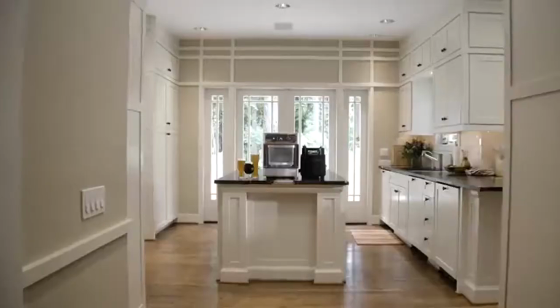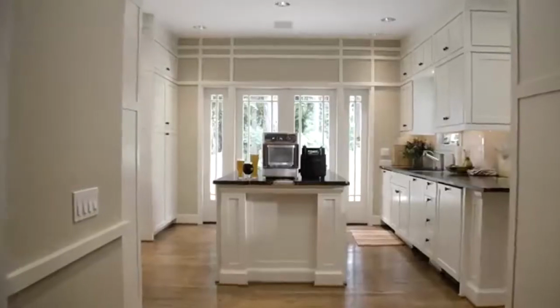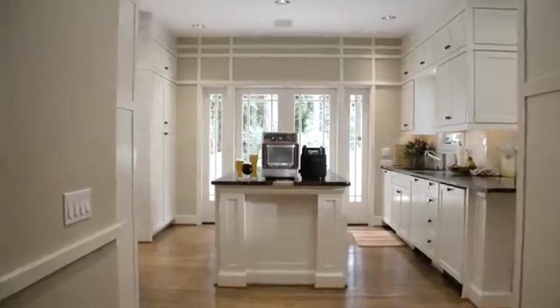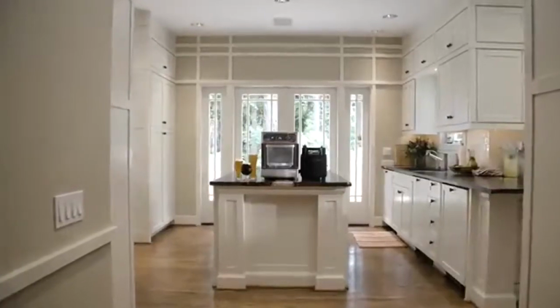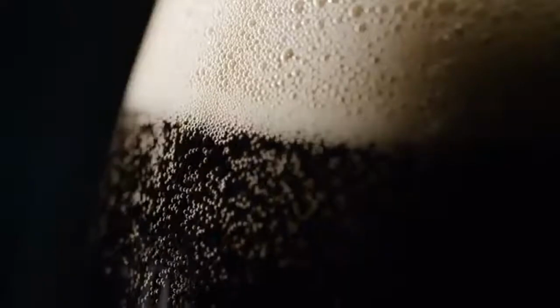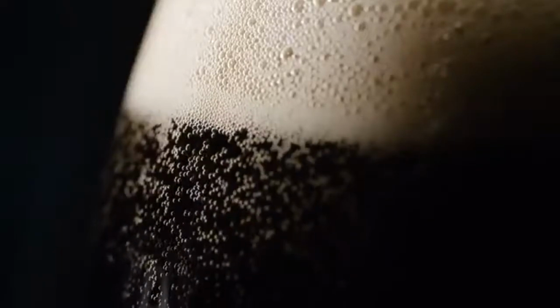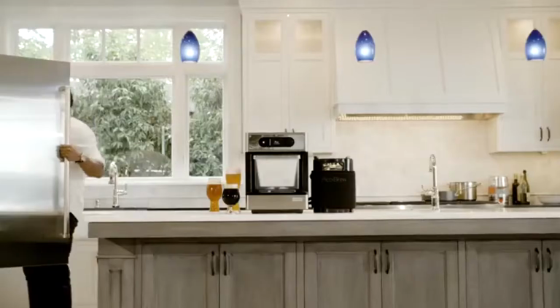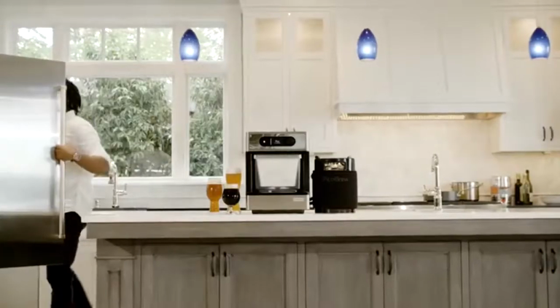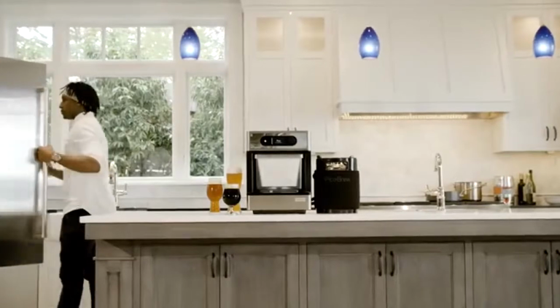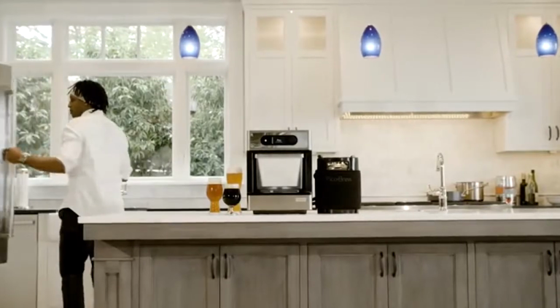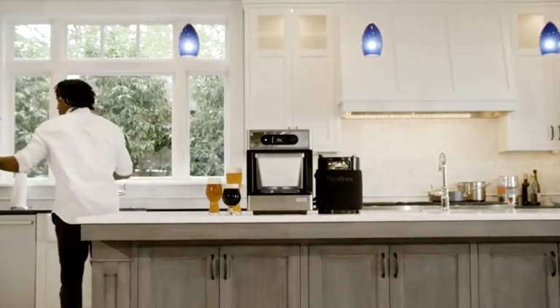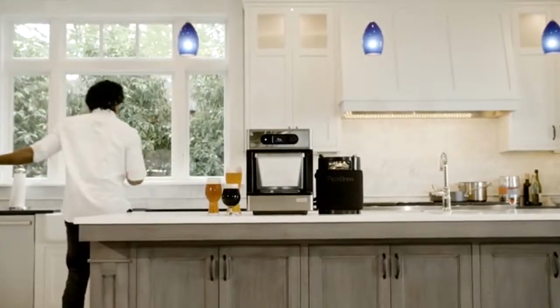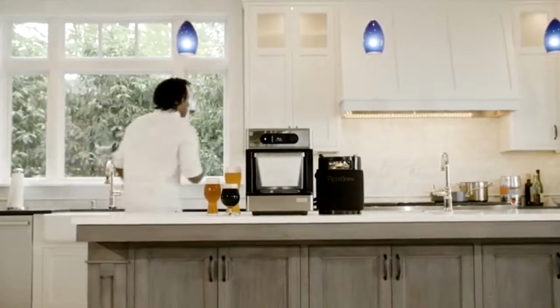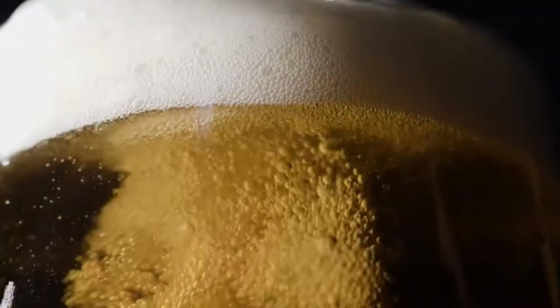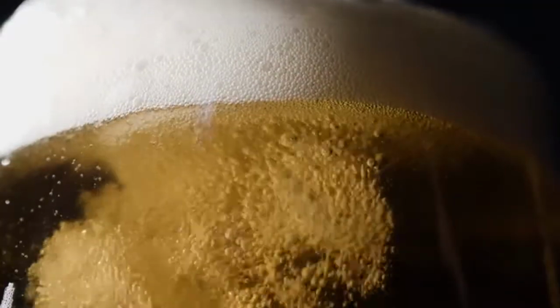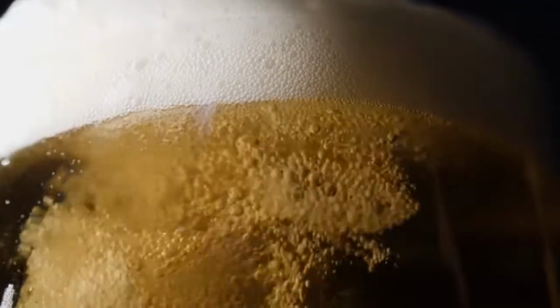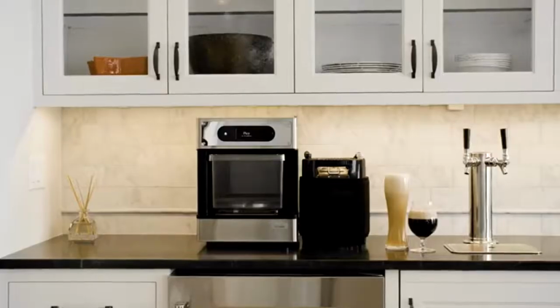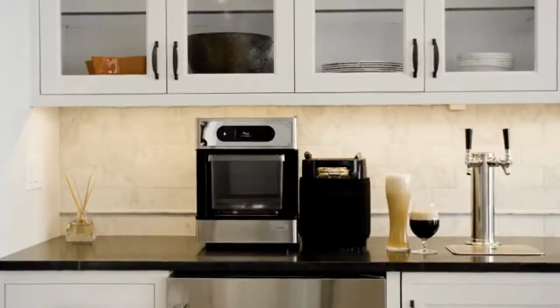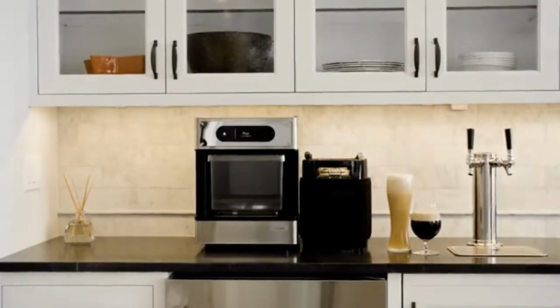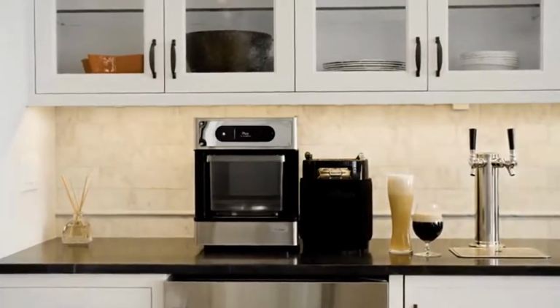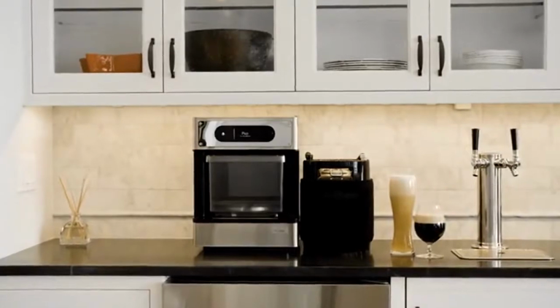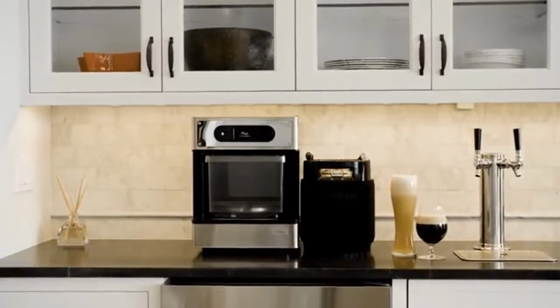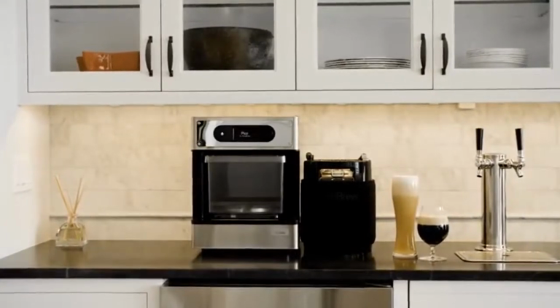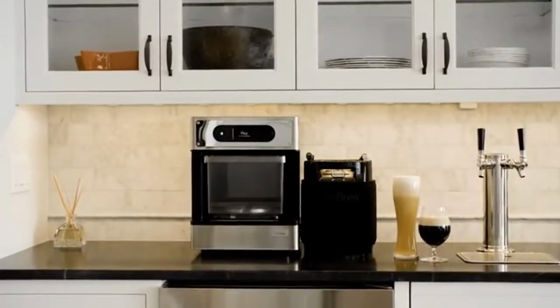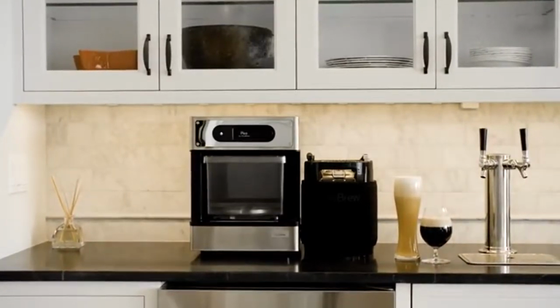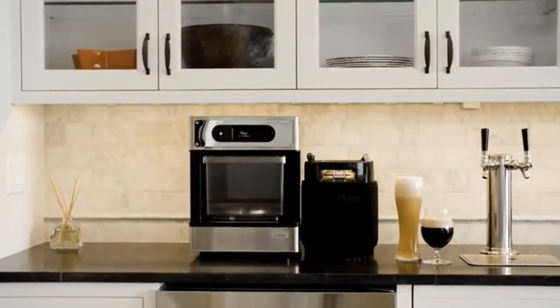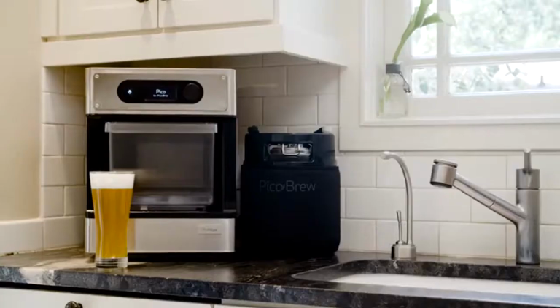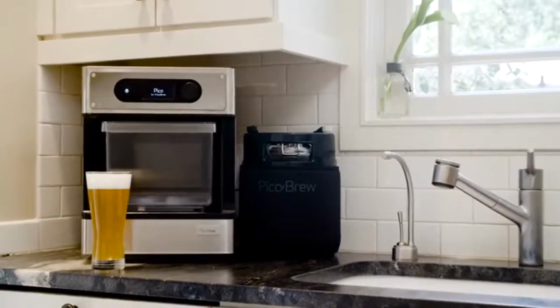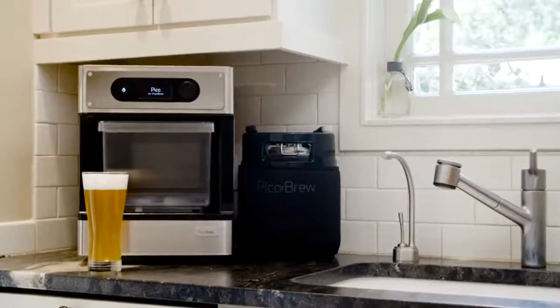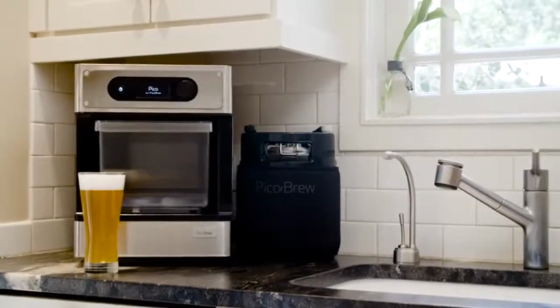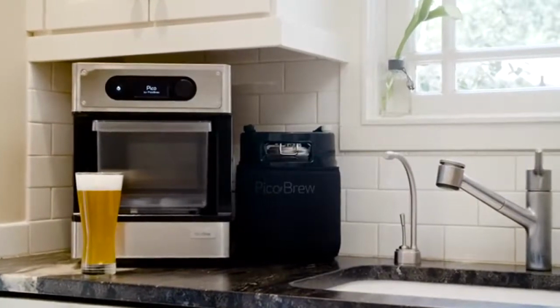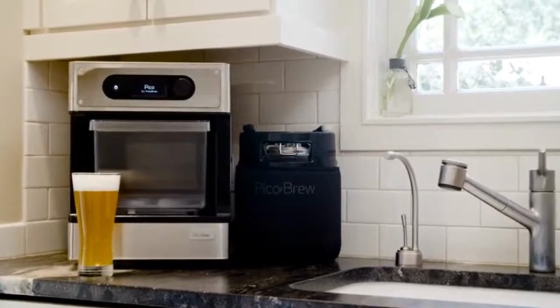This is Pico, the easiest to use craft beer brewing appliance ever. Pico unlocks craft brew recipes from breweries all around the world. It allows you to brew them in your home and fits on your kitchen countertop.